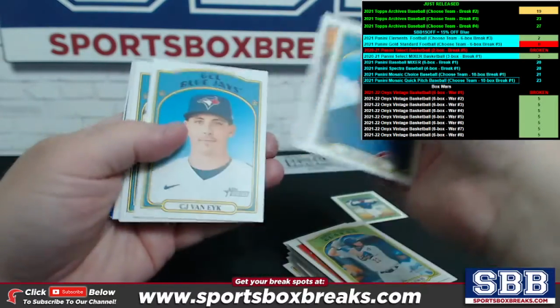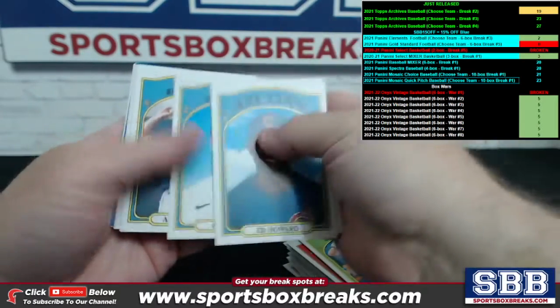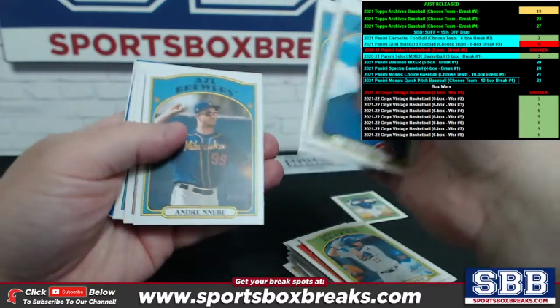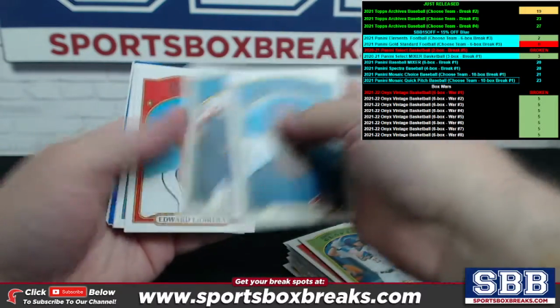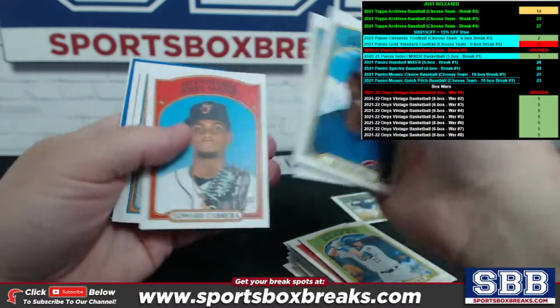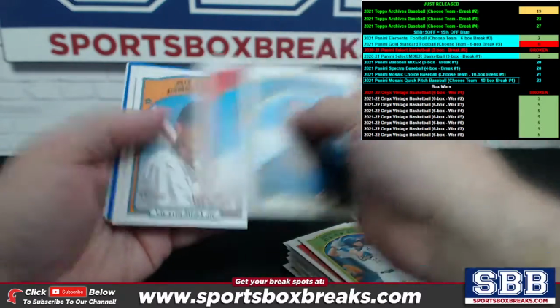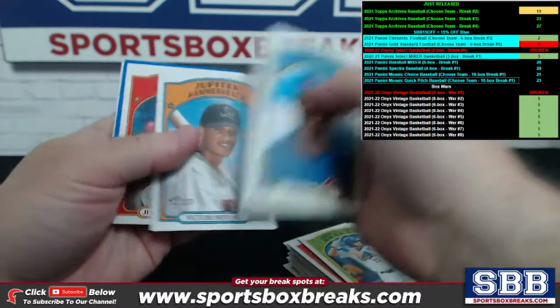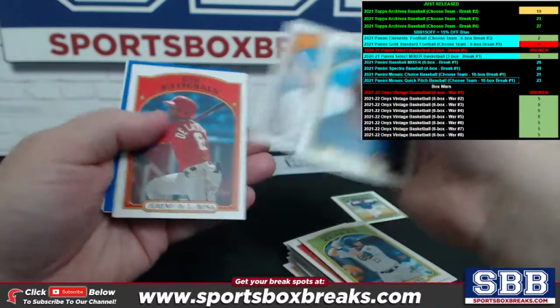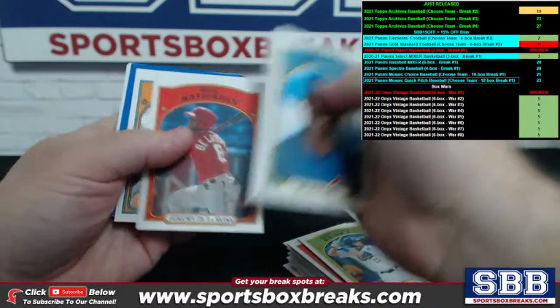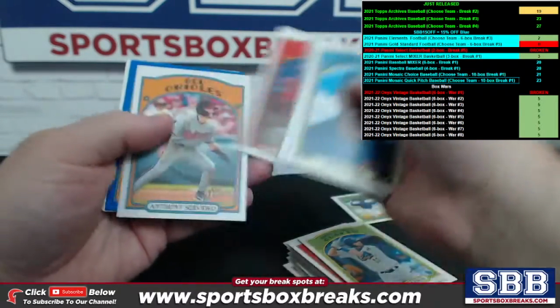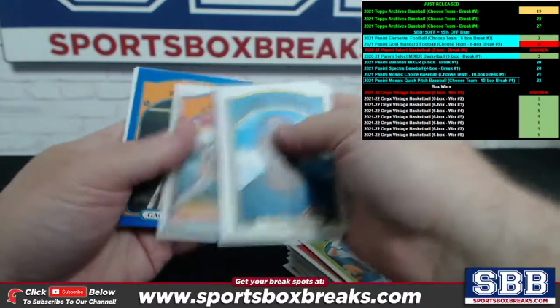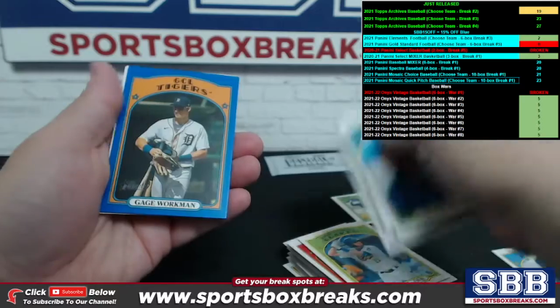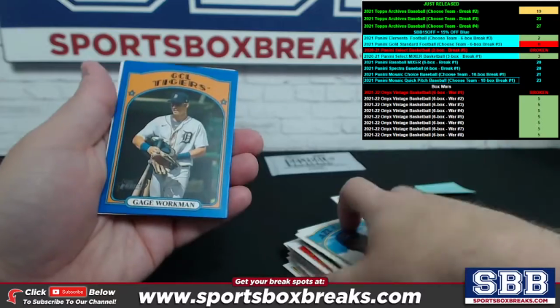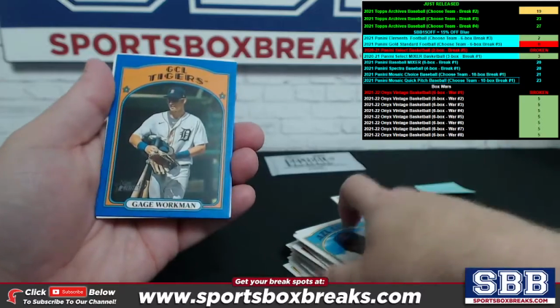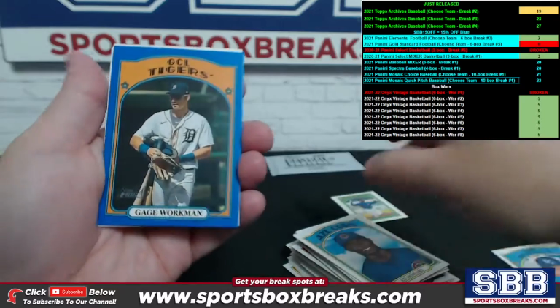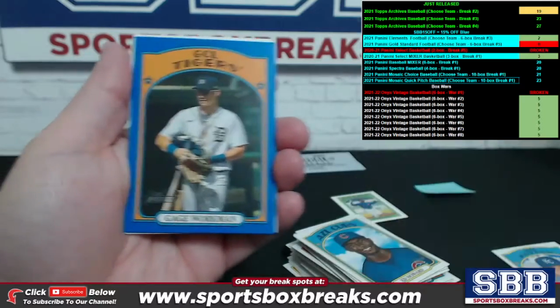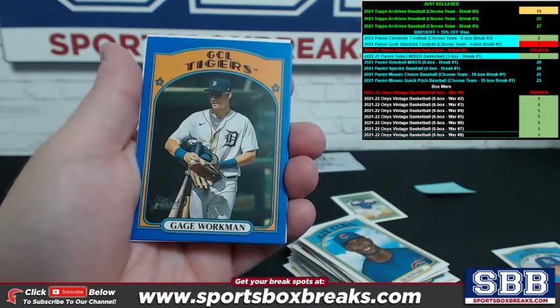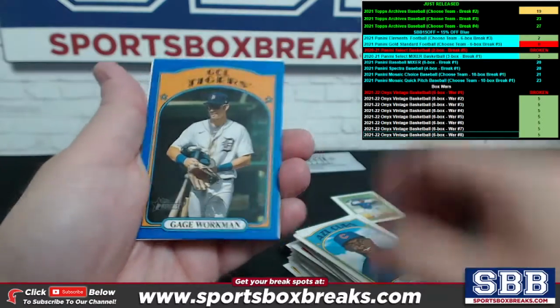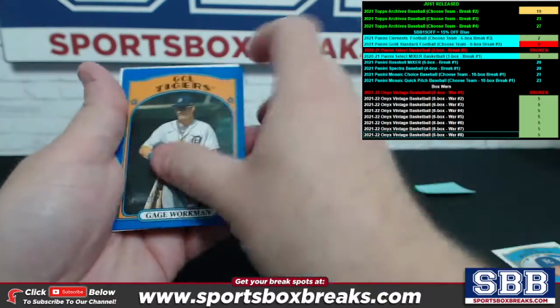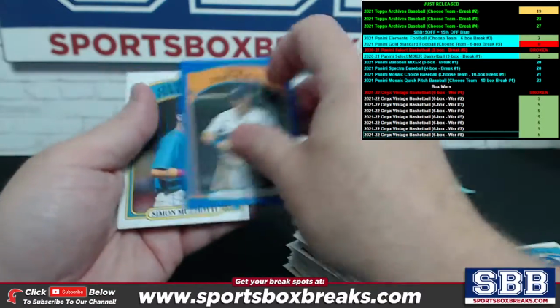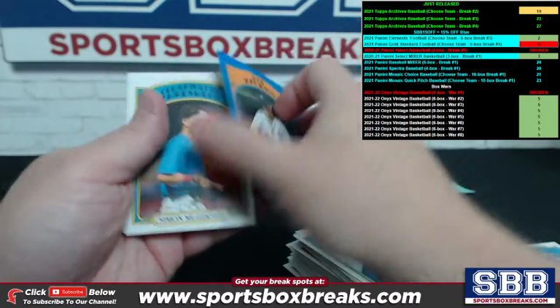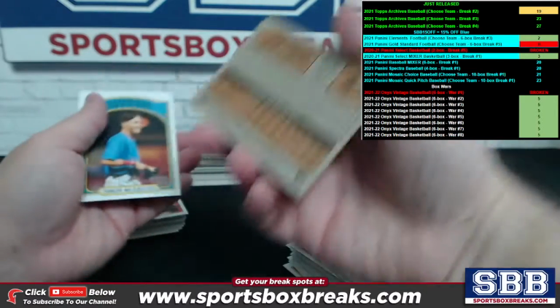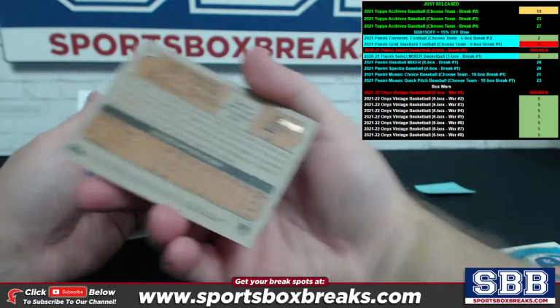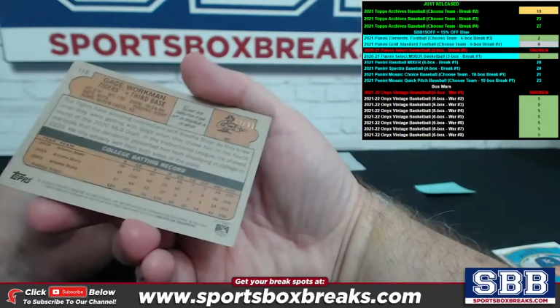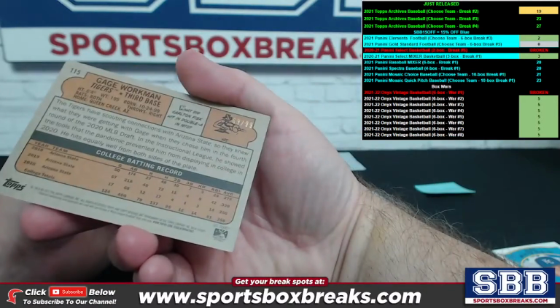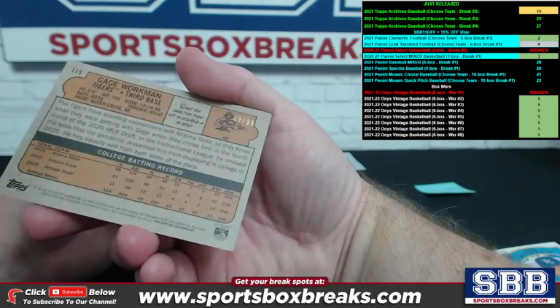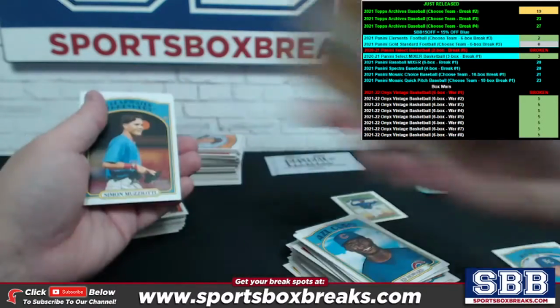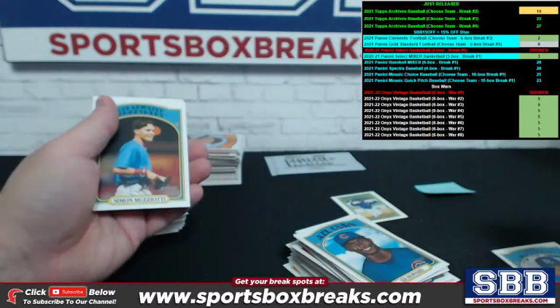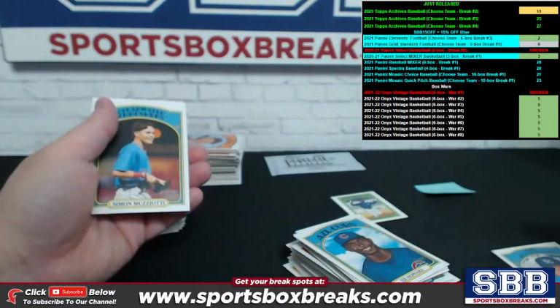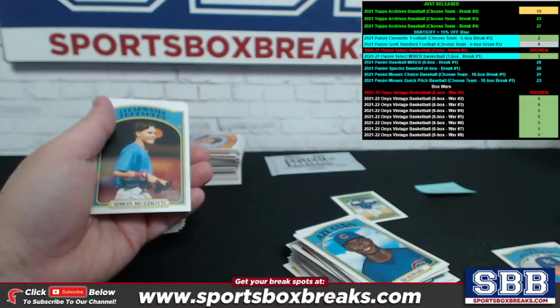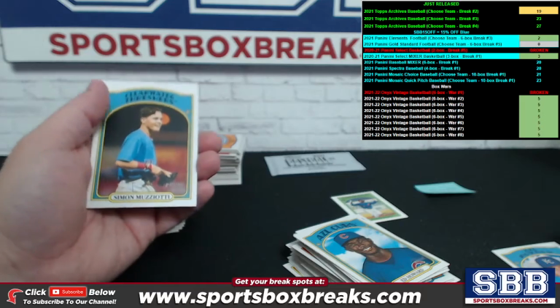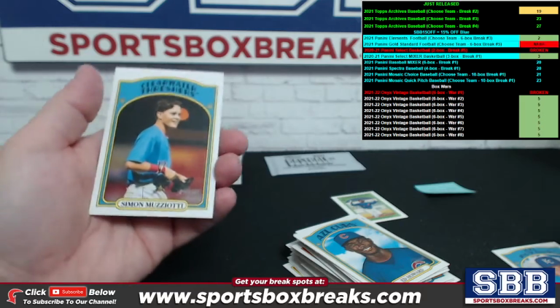And here comes, like I said, blue is creeping on up. I see it — it's a Gage Workman, Tigers blue. That is numbered to 99.